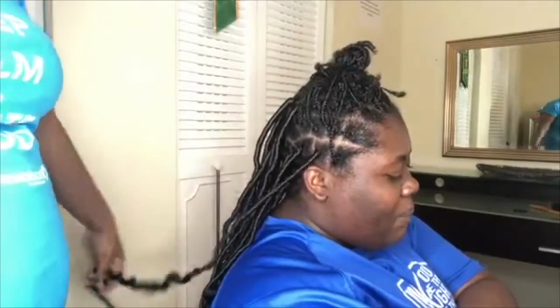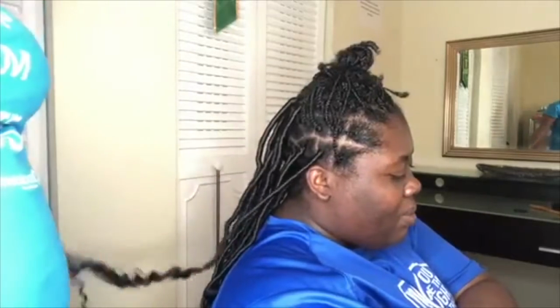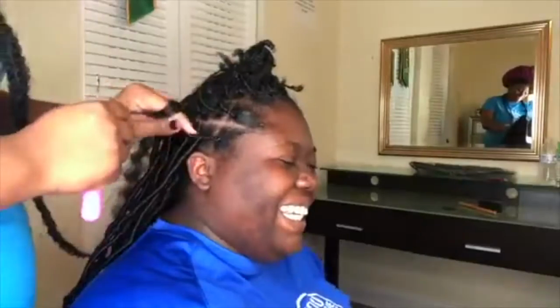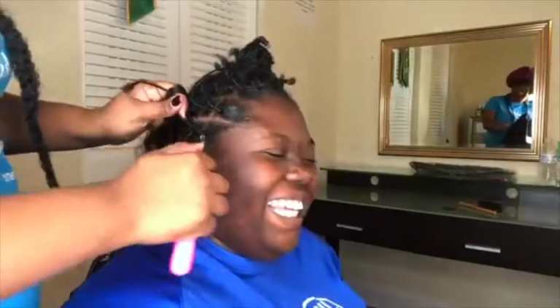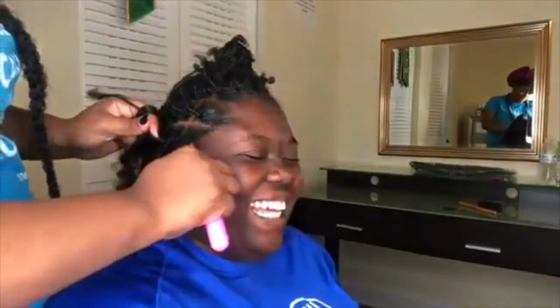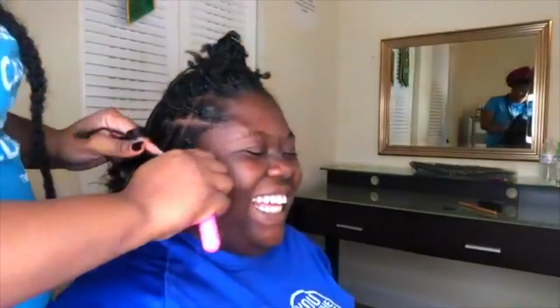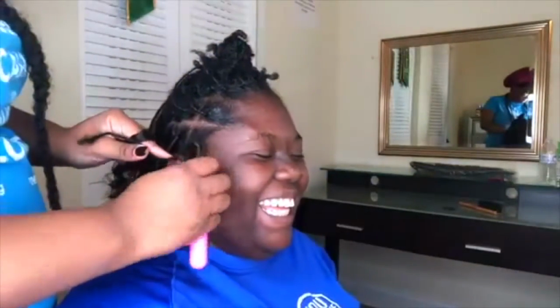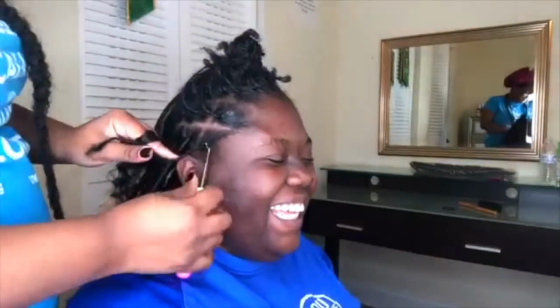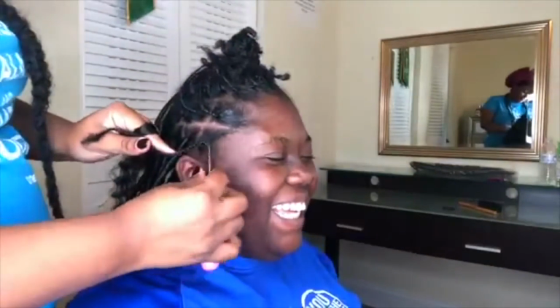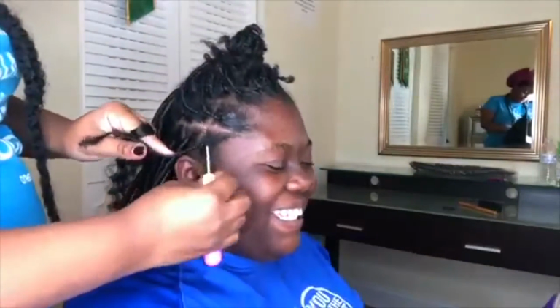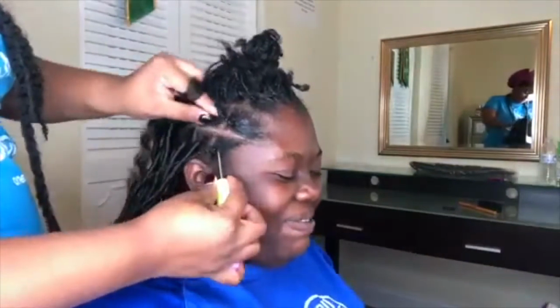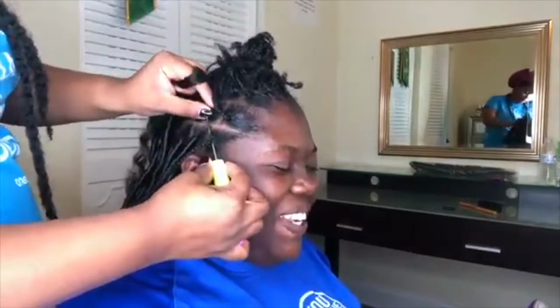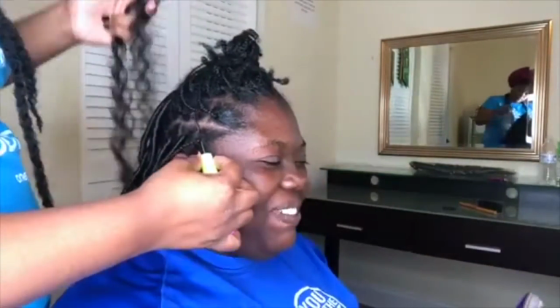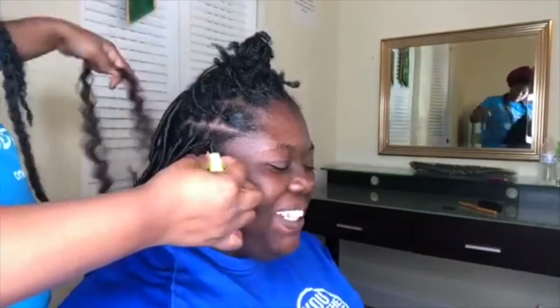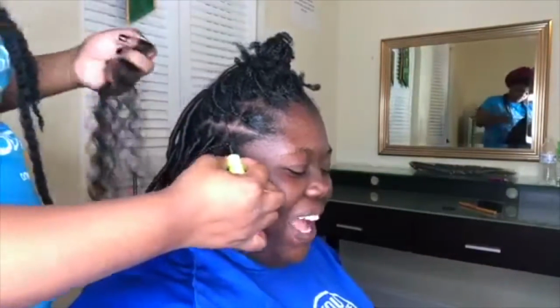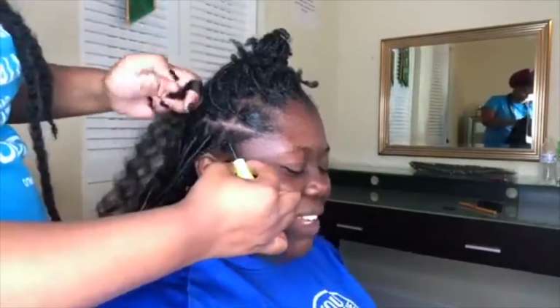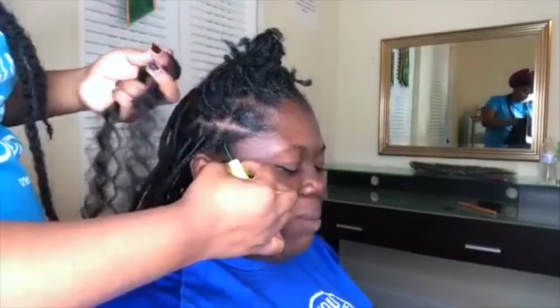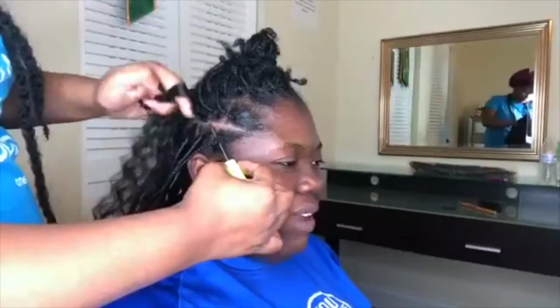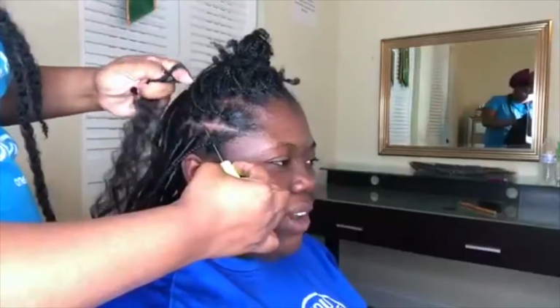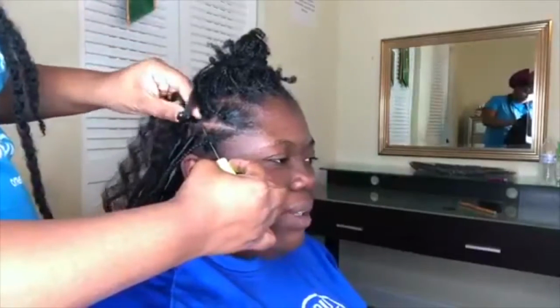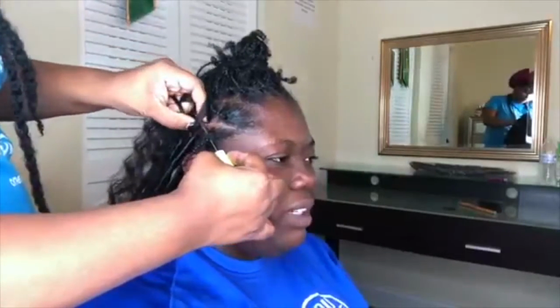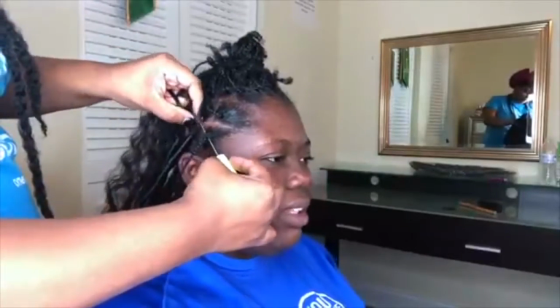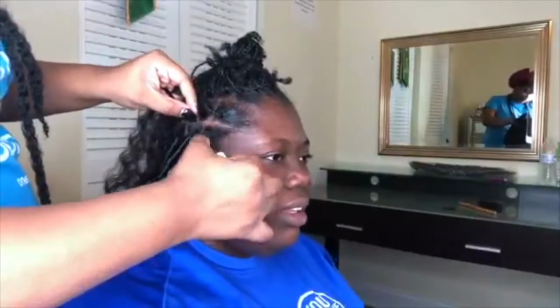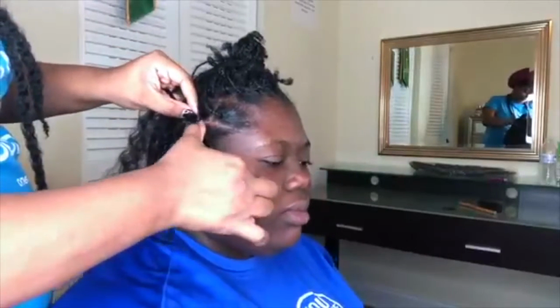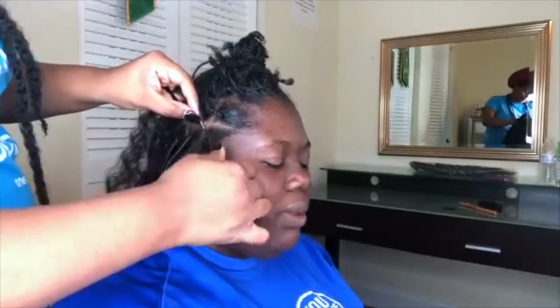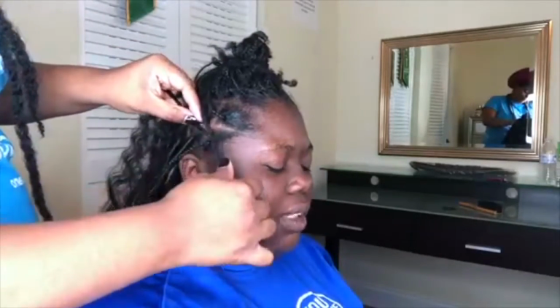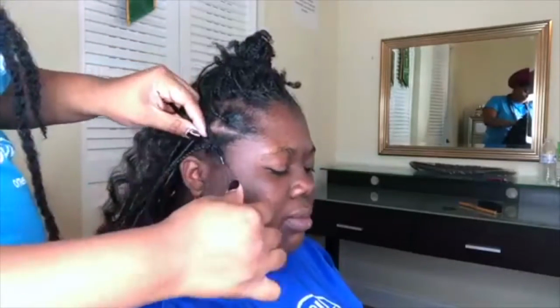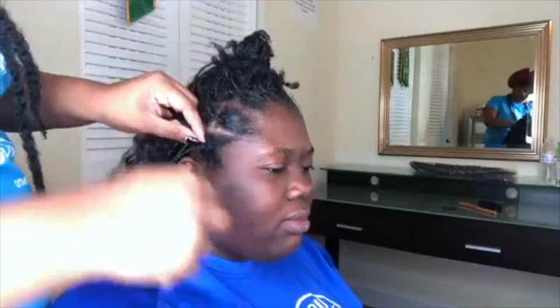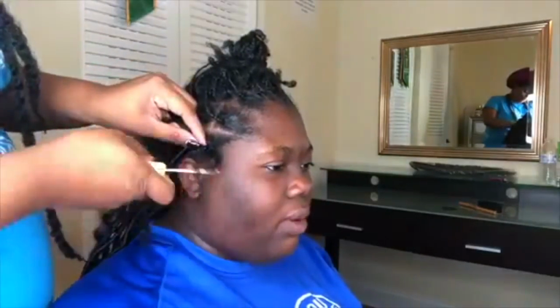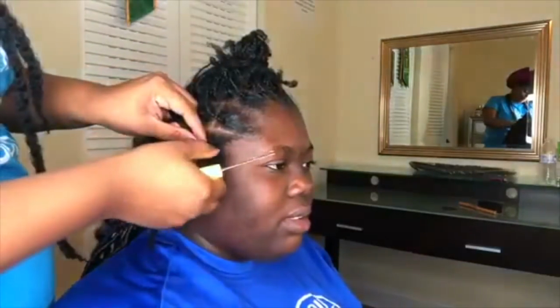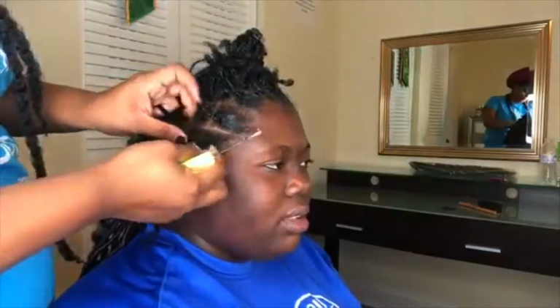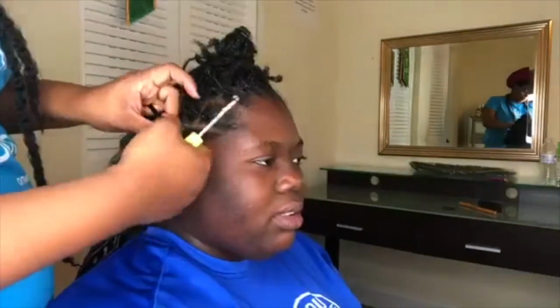Now I'm going to go ahead and do another one from start to finish so that you guys can get a better view — a close-up look on how to achieve the faux lock.